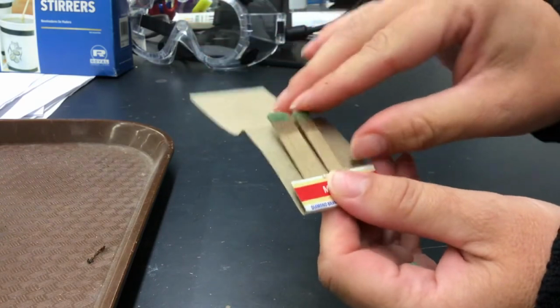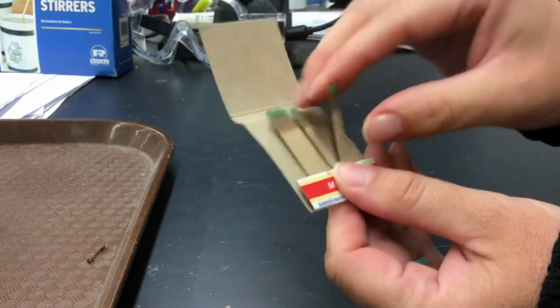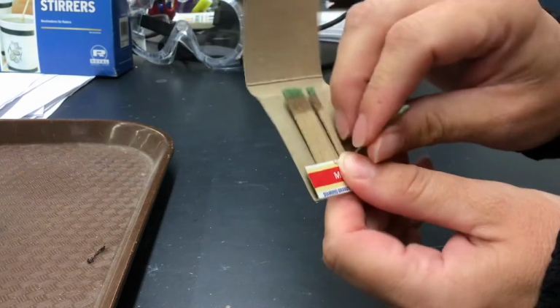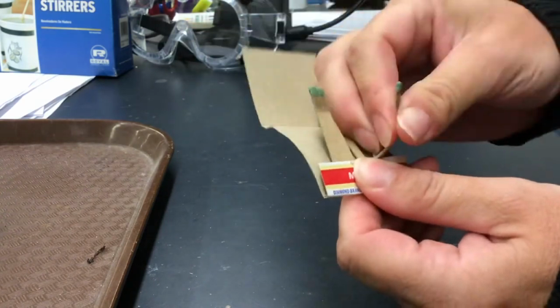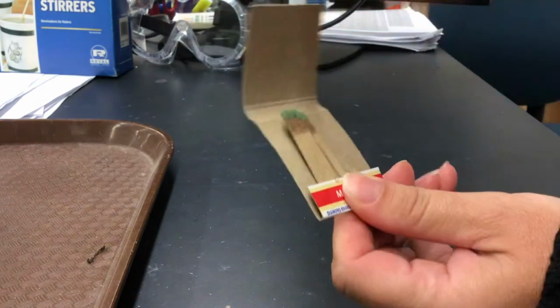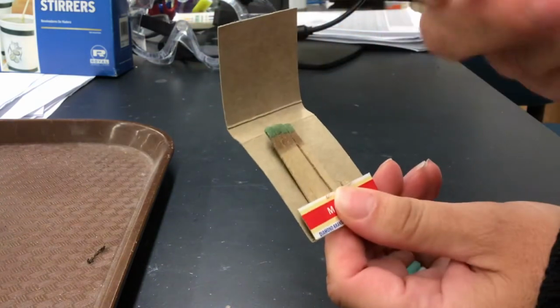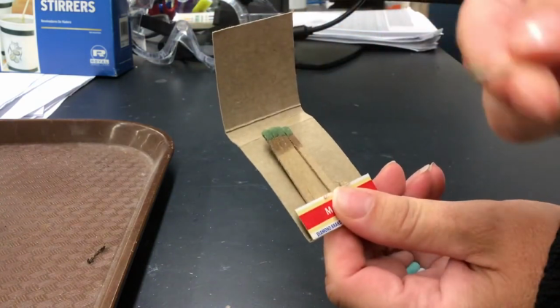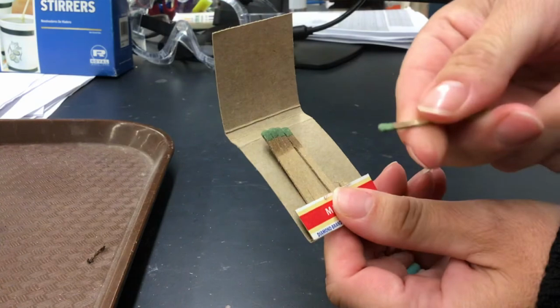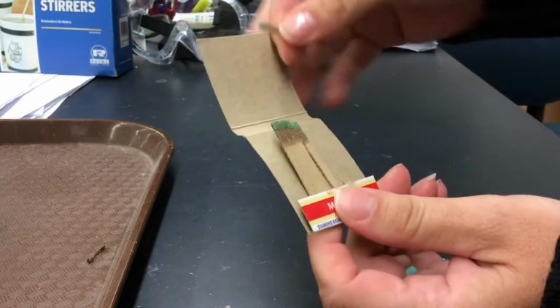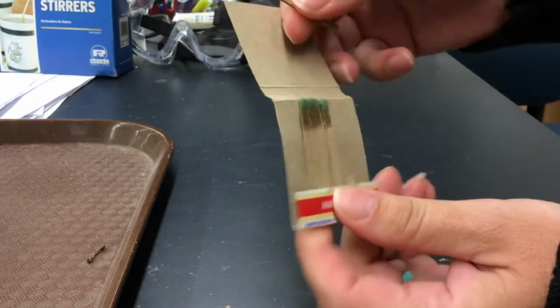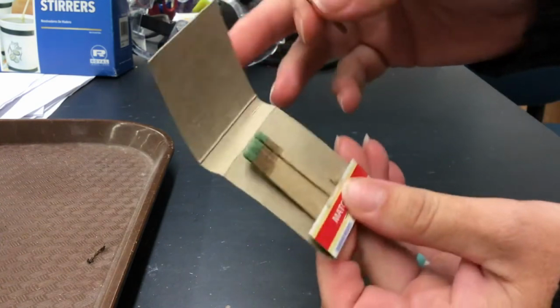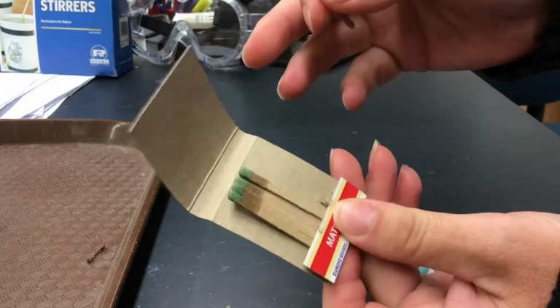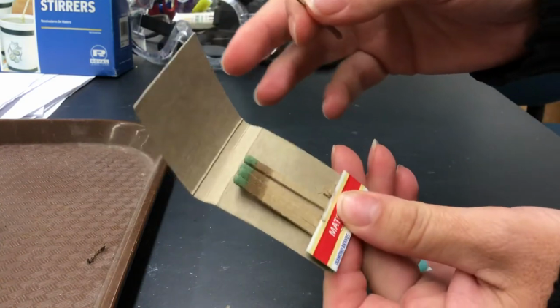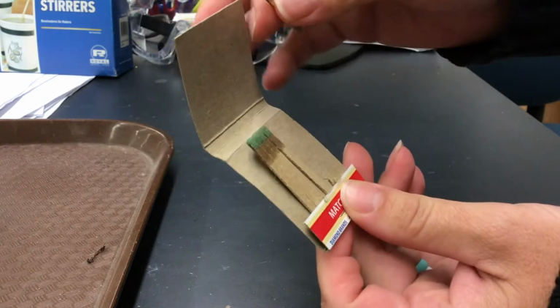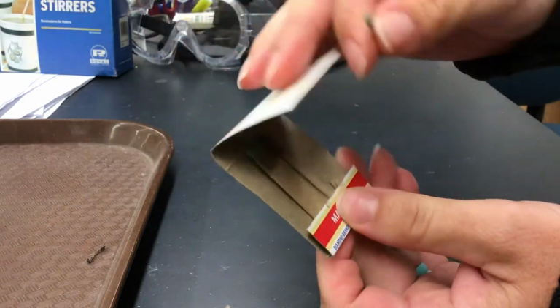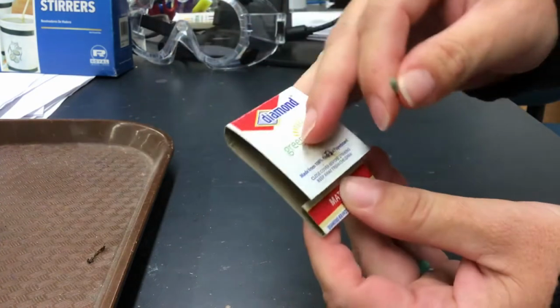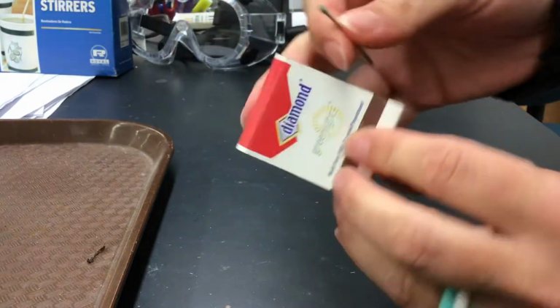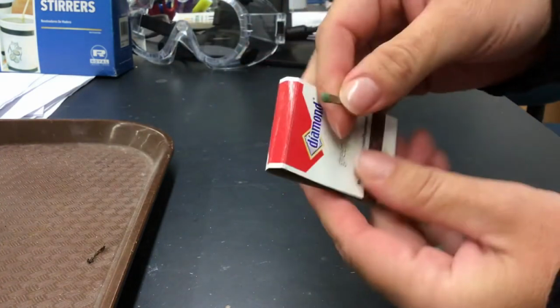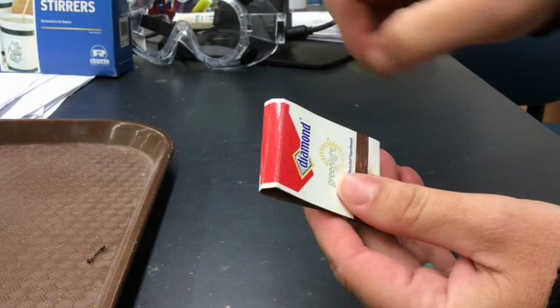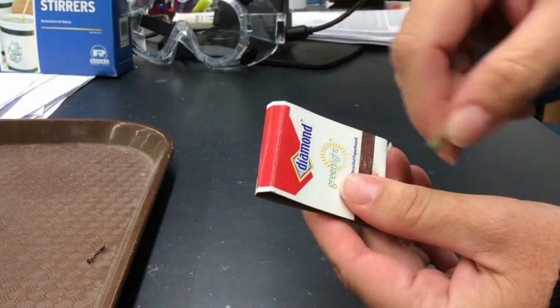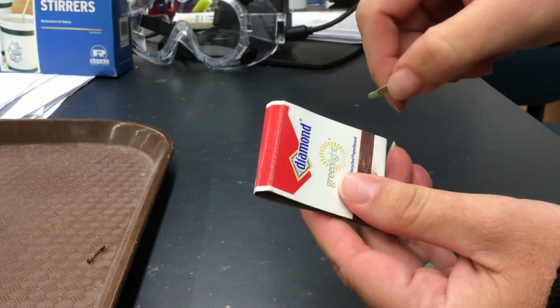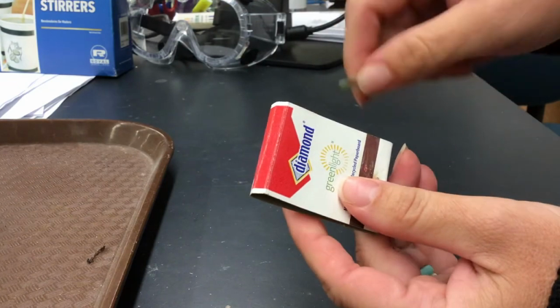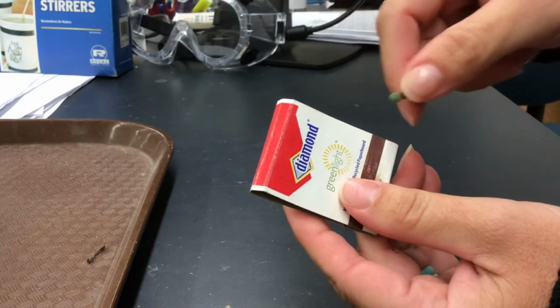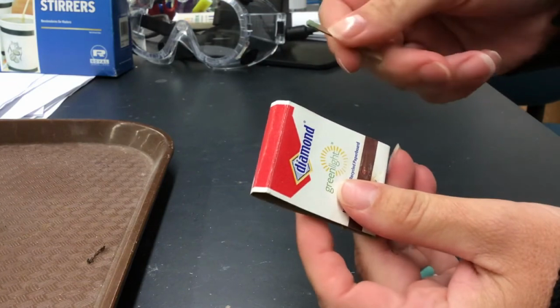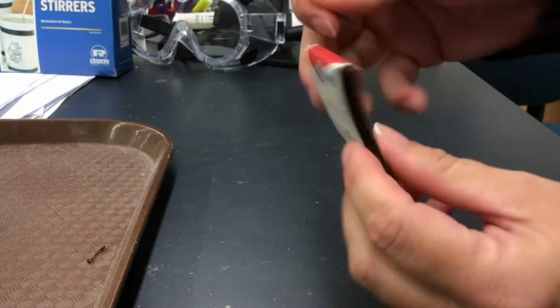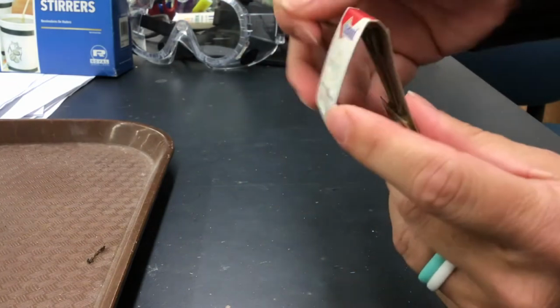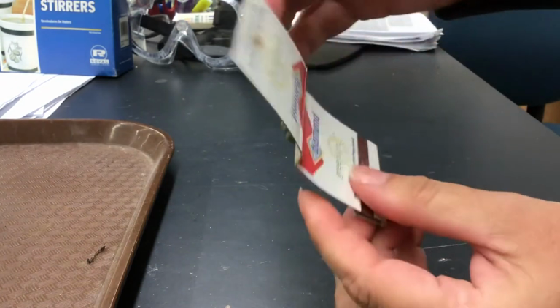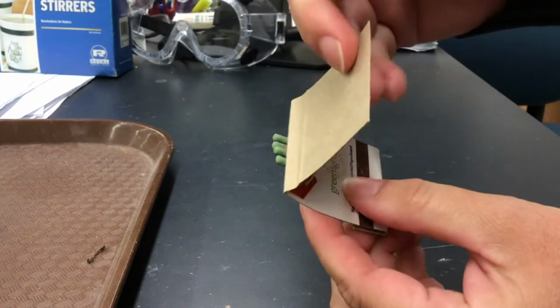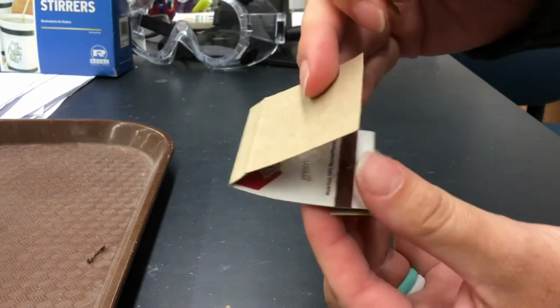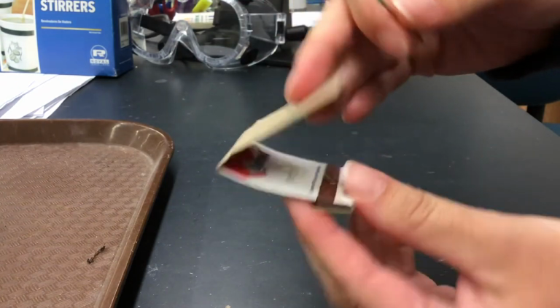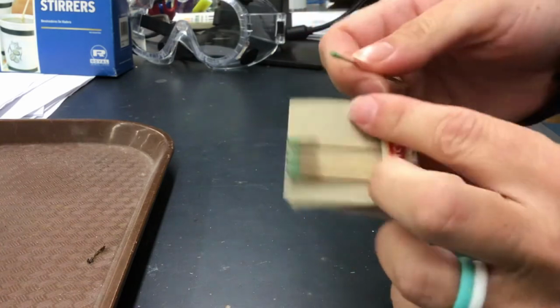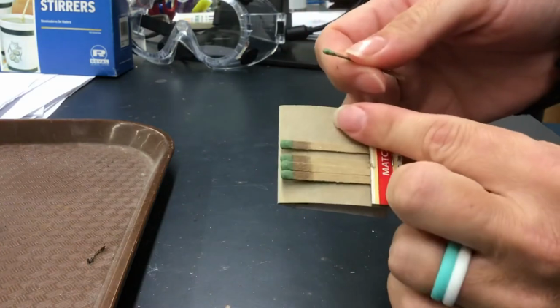The first thing of course is to make sure that you rip off a match. Then the second thing that you want to do is instead of just flipping it over and trying to strike it — that's where it ends up taking forever a lot of times — is that we want to fold the matchbook over.